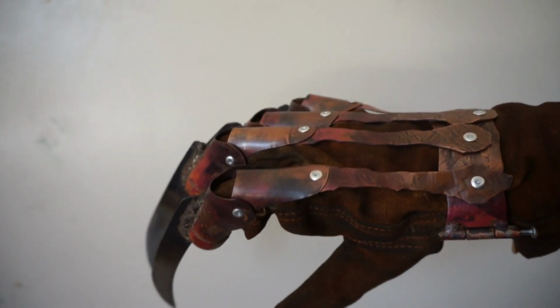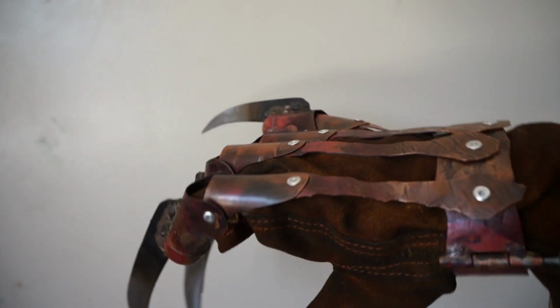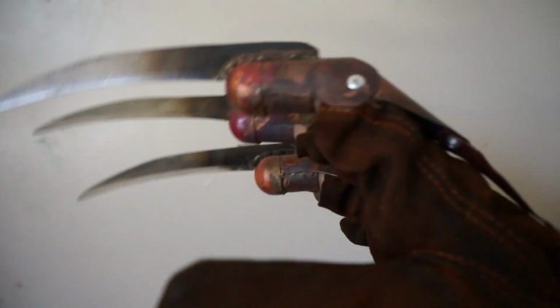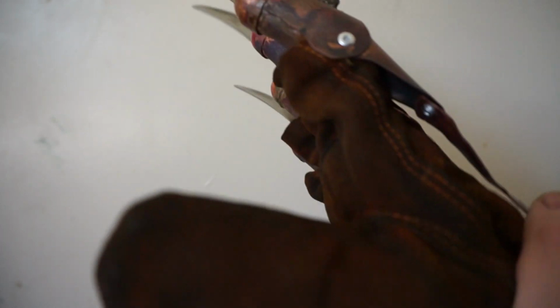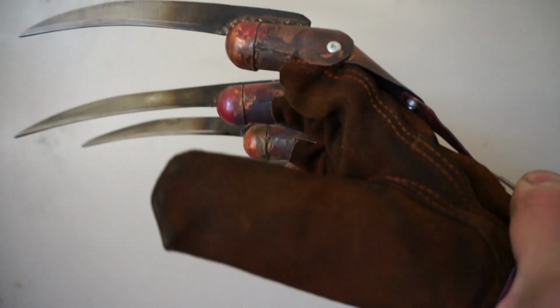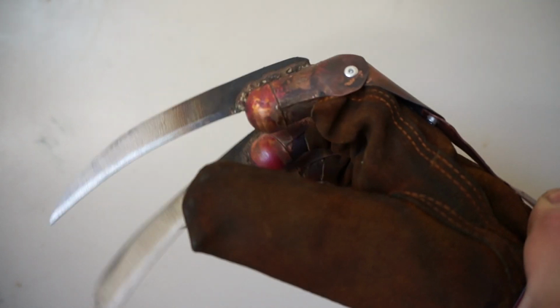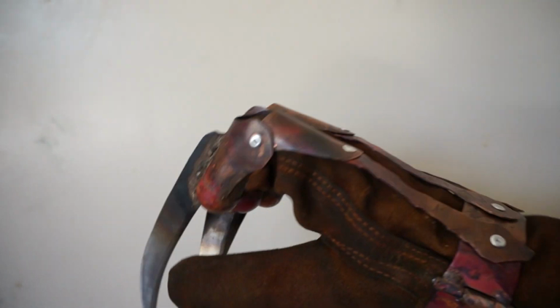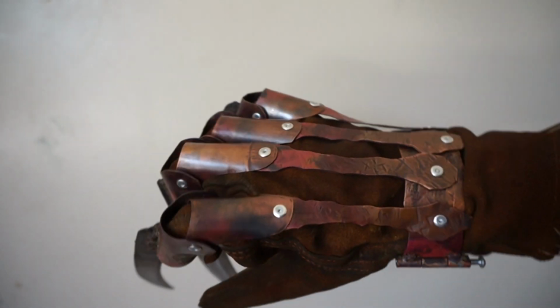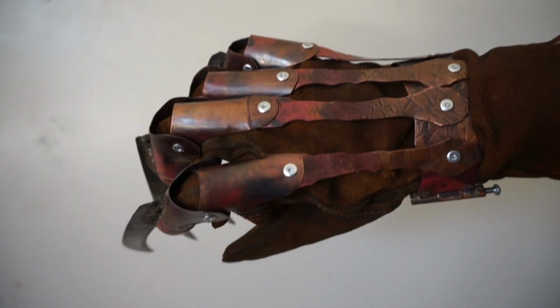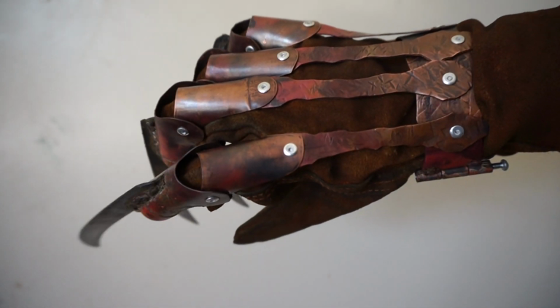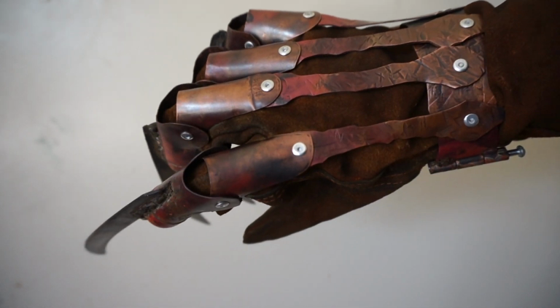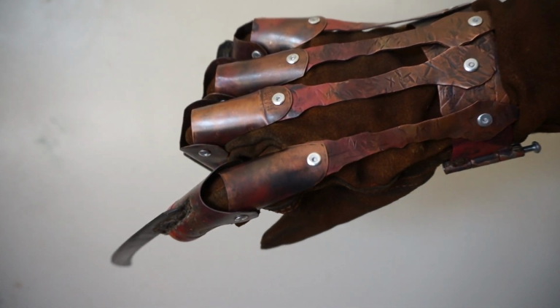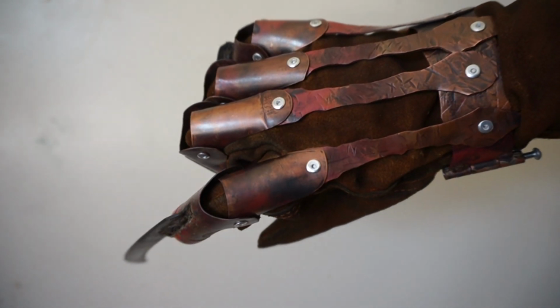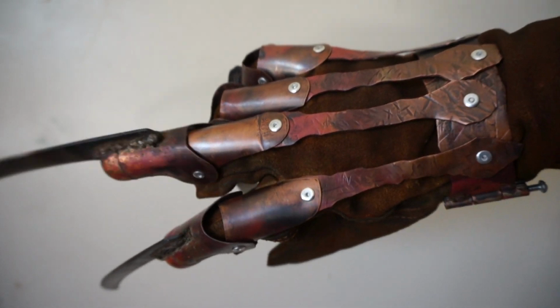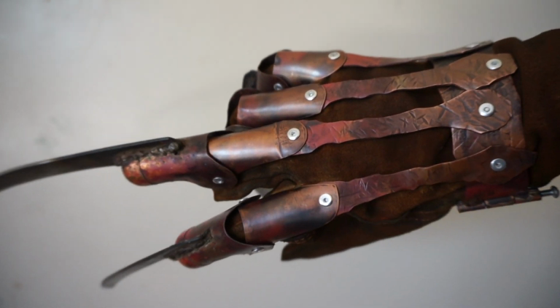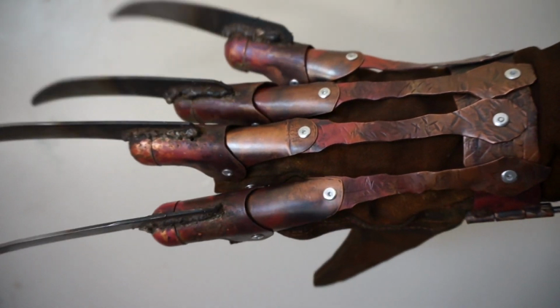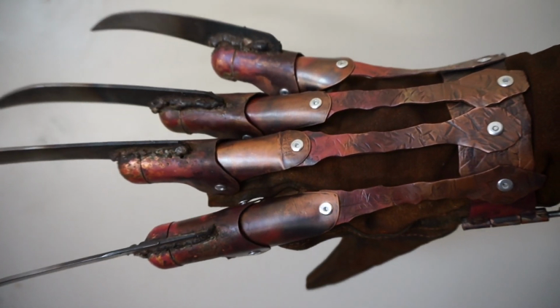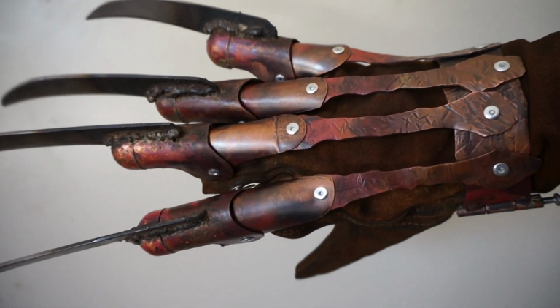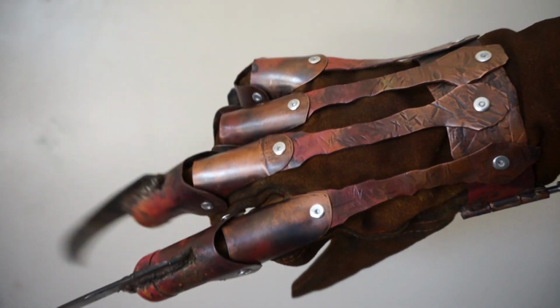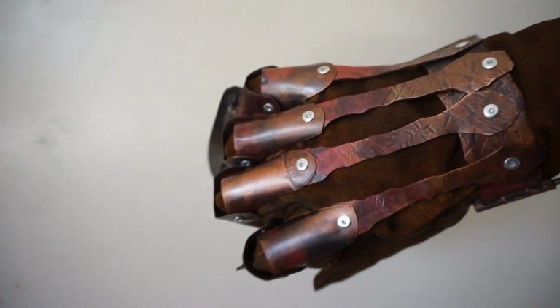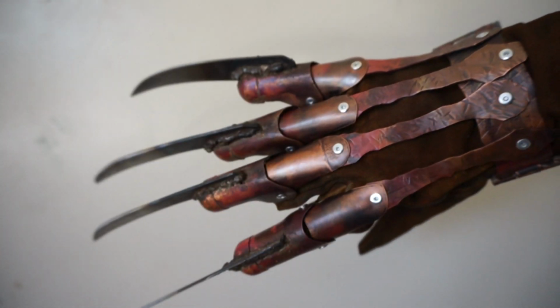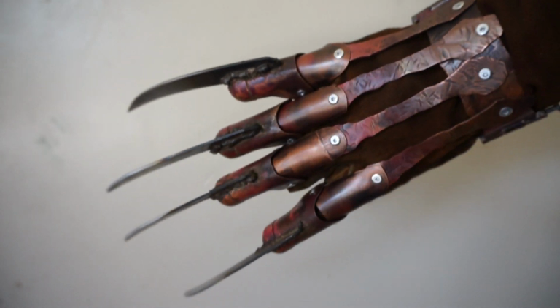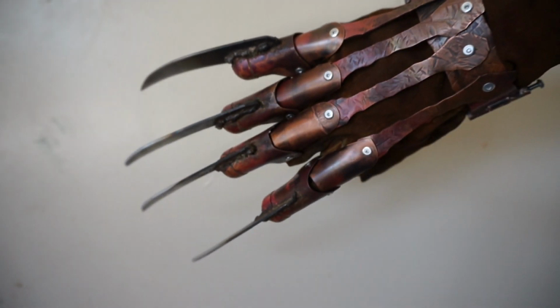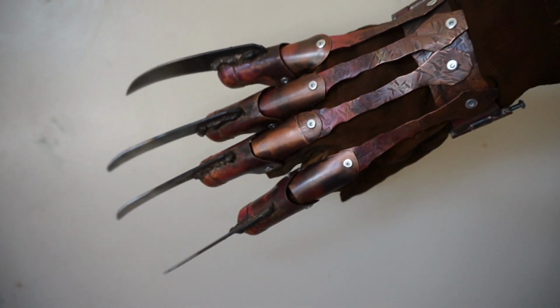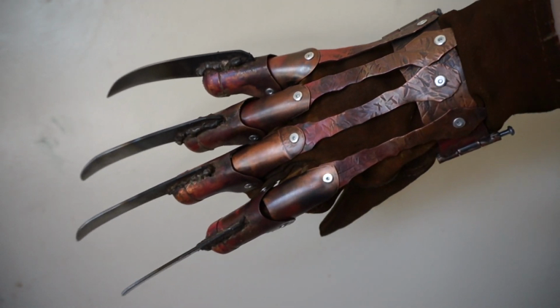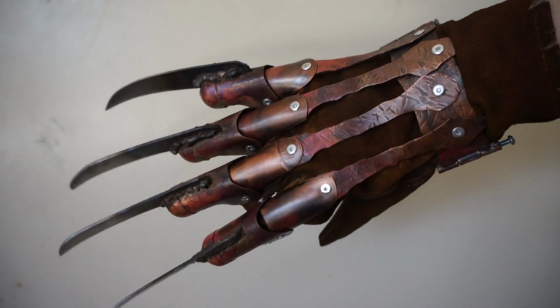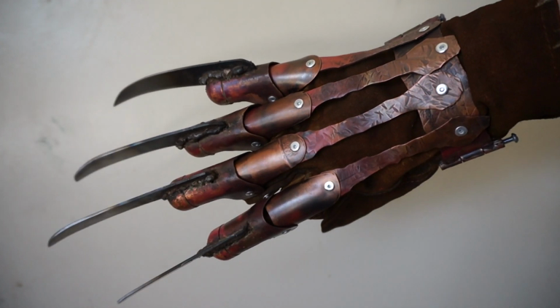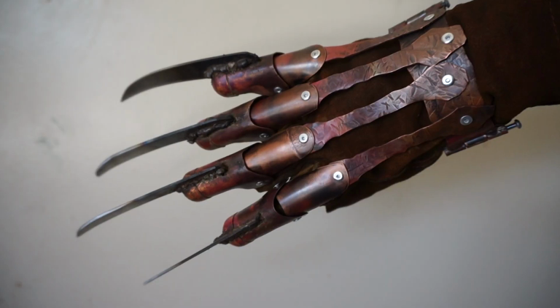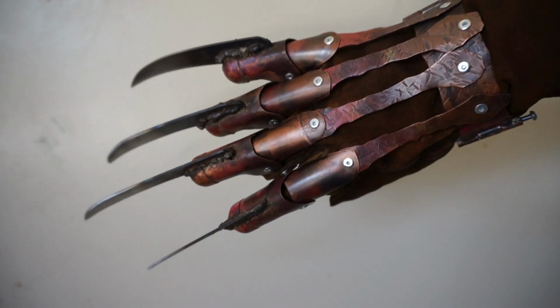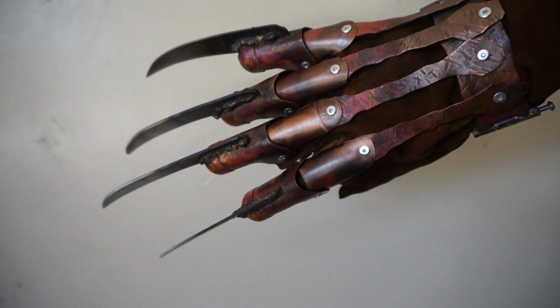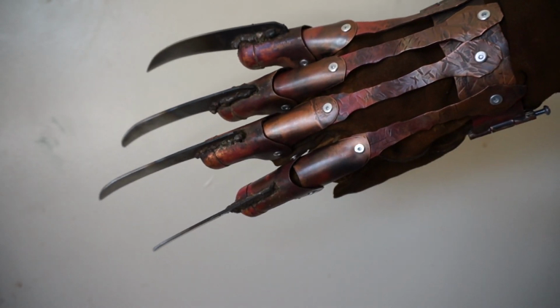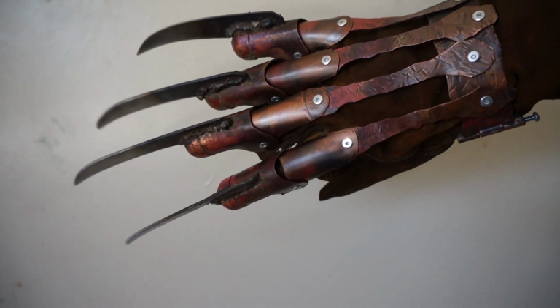This video is for a customer — it's not a glove specifically for my website. But I'm really happy with how this glove turned out.